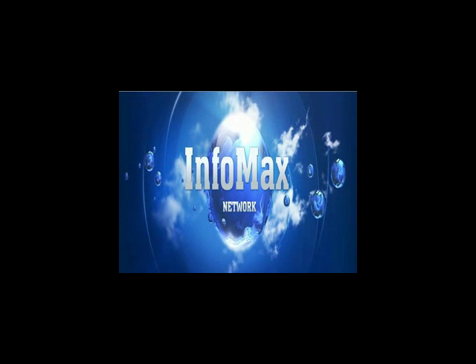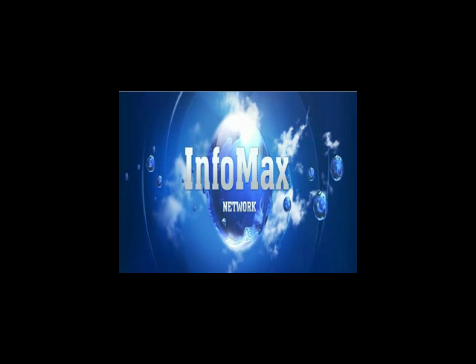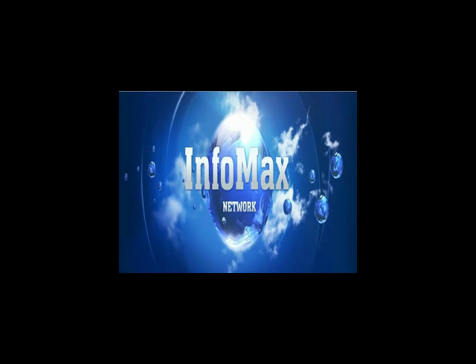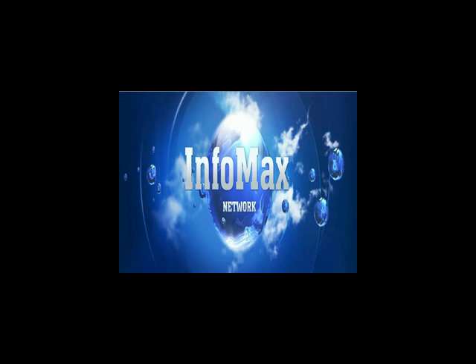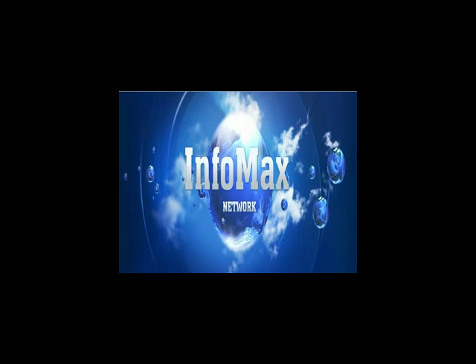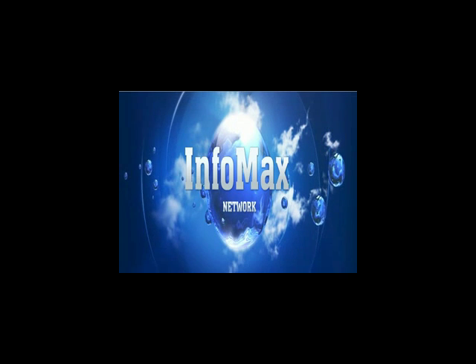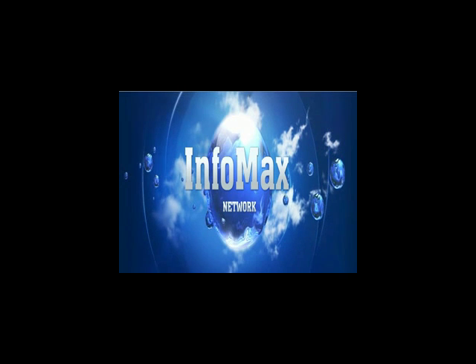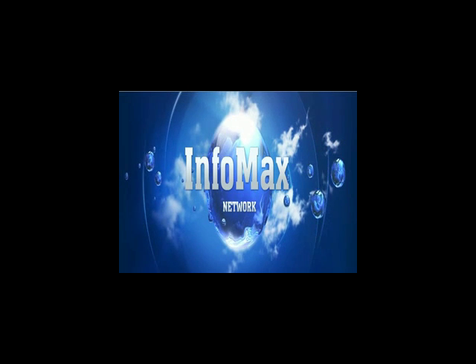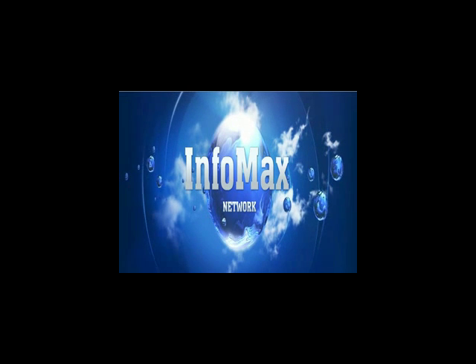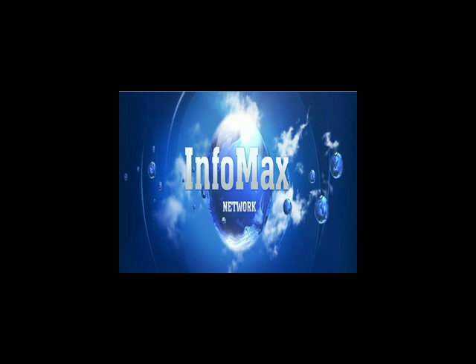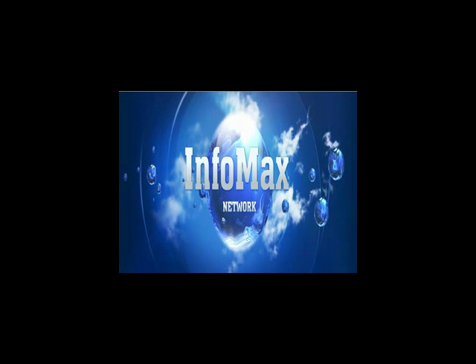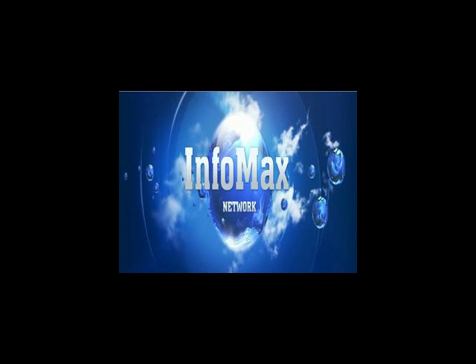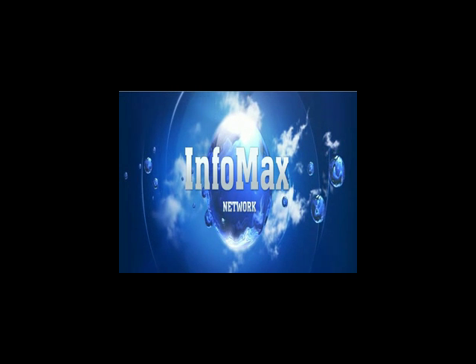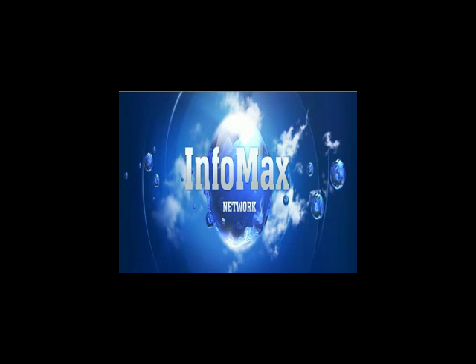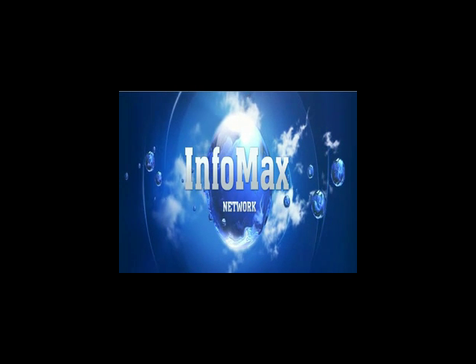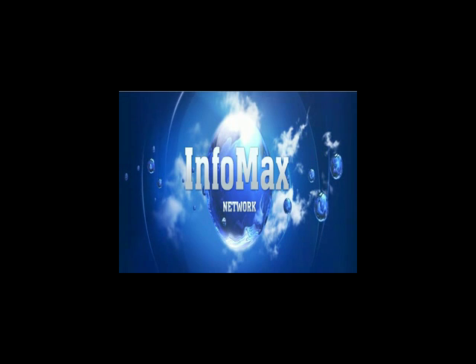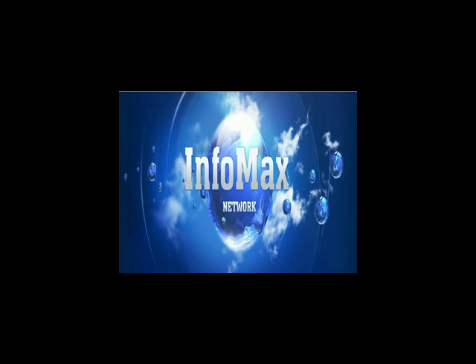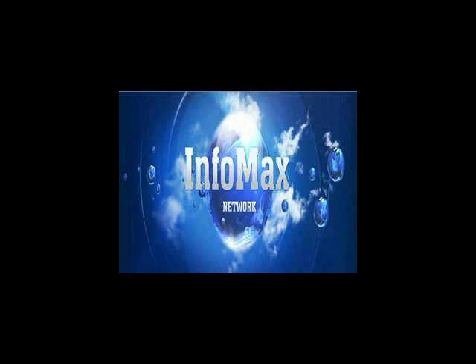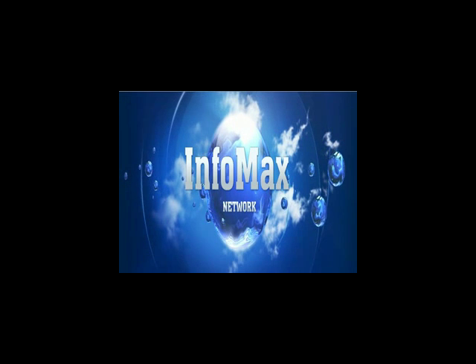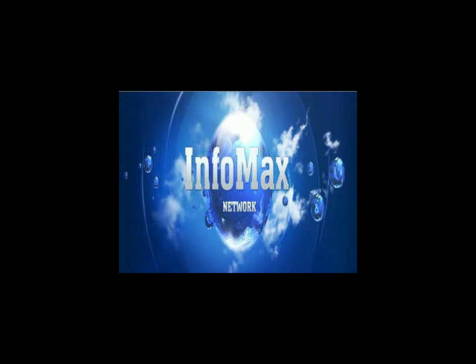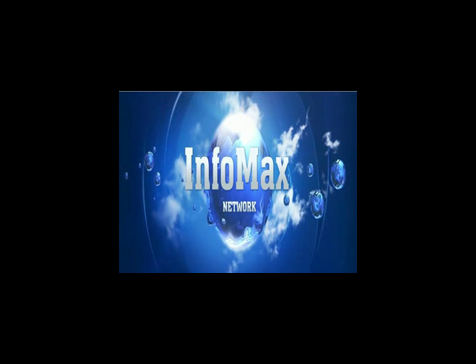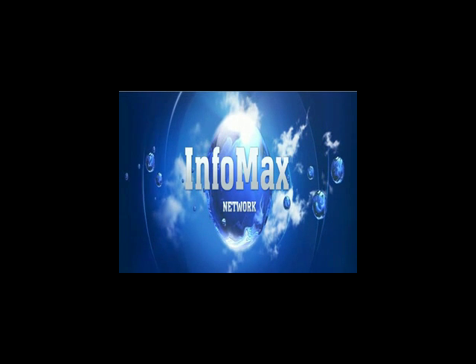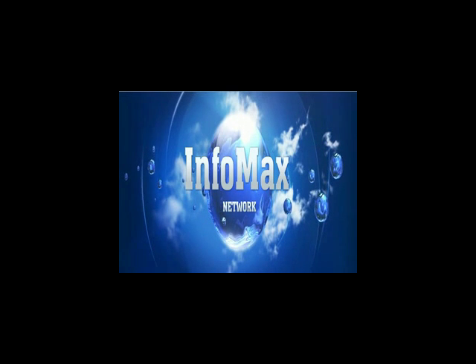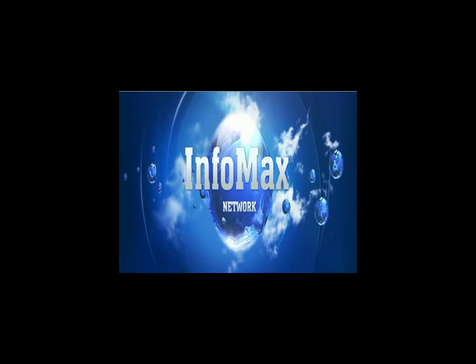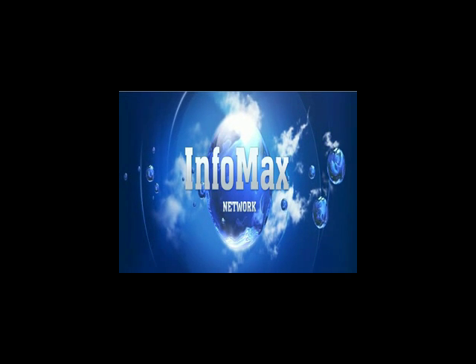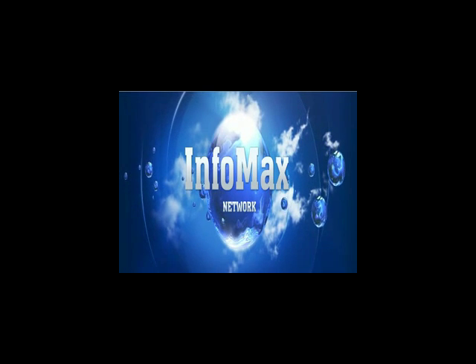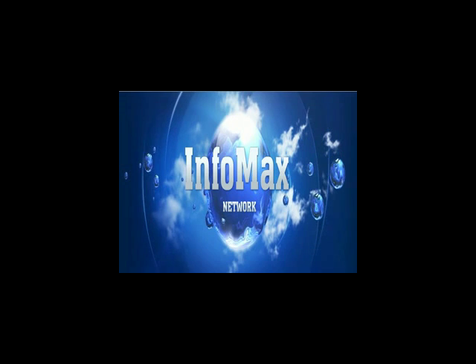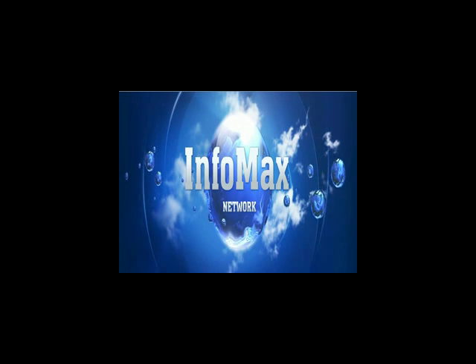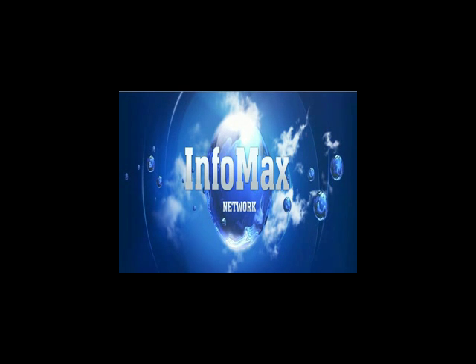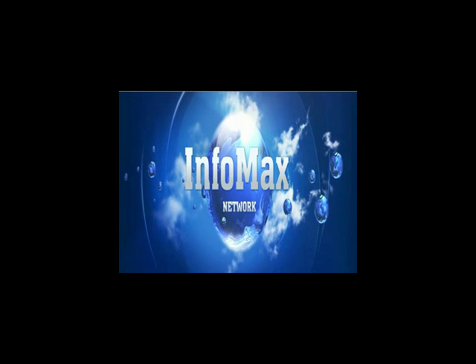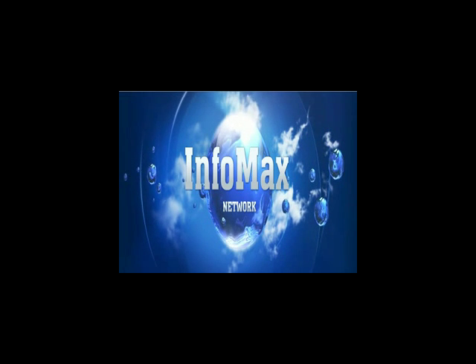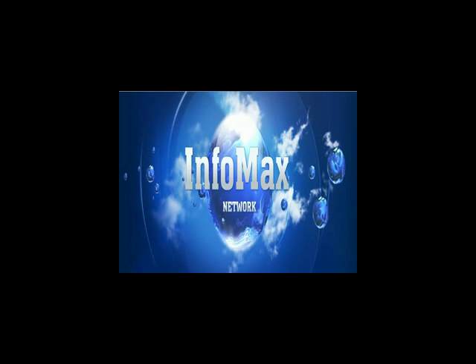This is Rich Kambak for InfoMax Network and today we're going to give you a tip on how to track the BBC life of a container. Tip by Dr. Philip Wainwright with Supply Chain Management Maritime Applications.